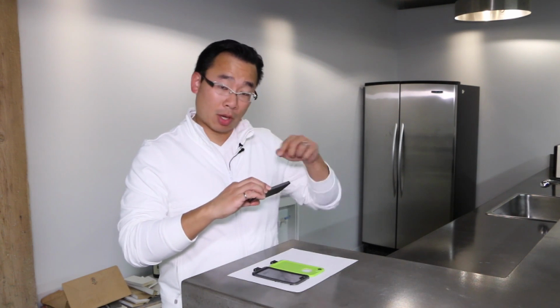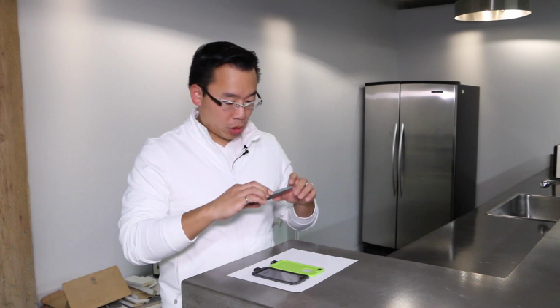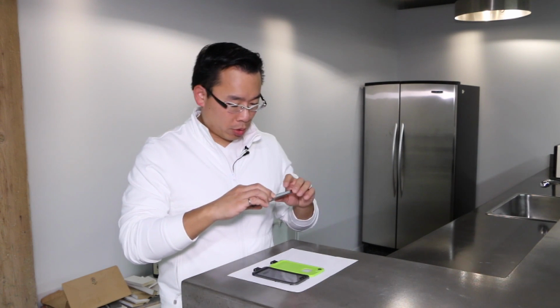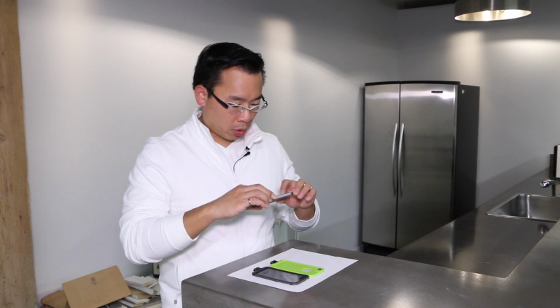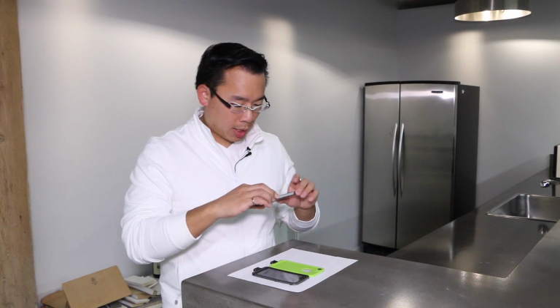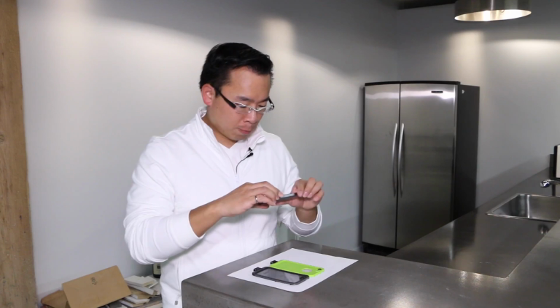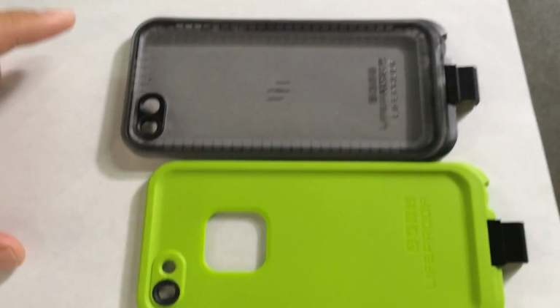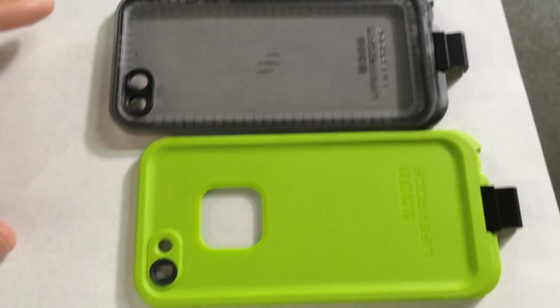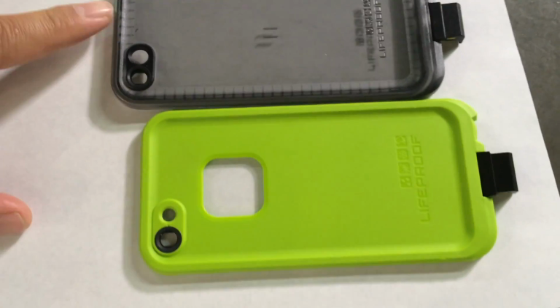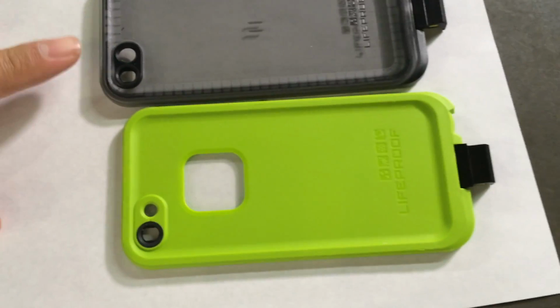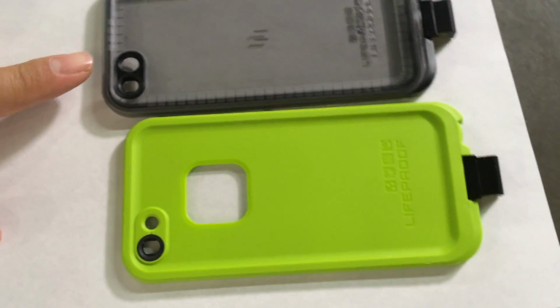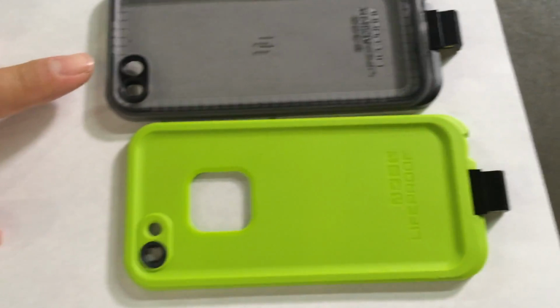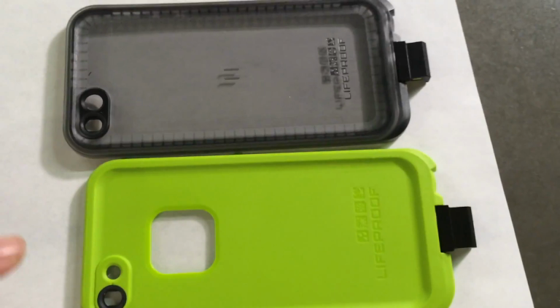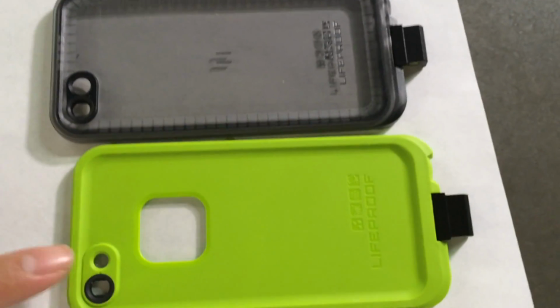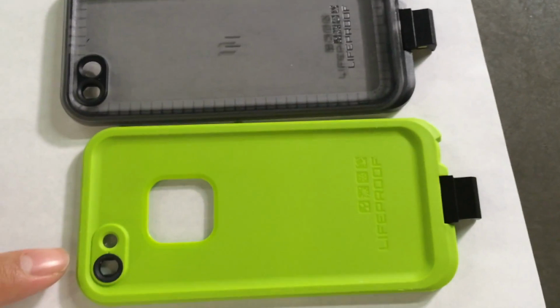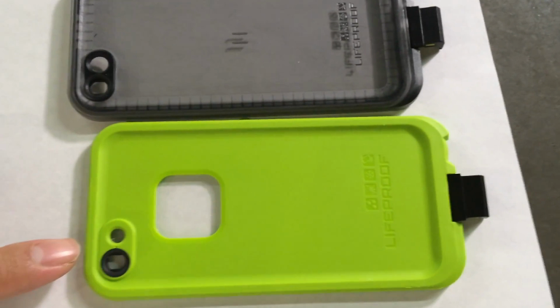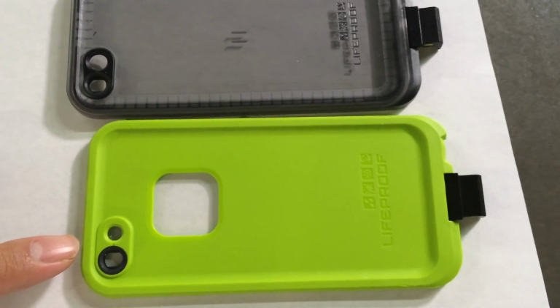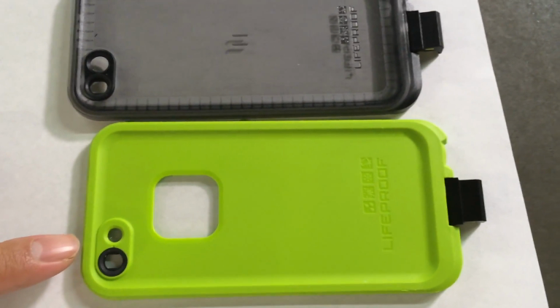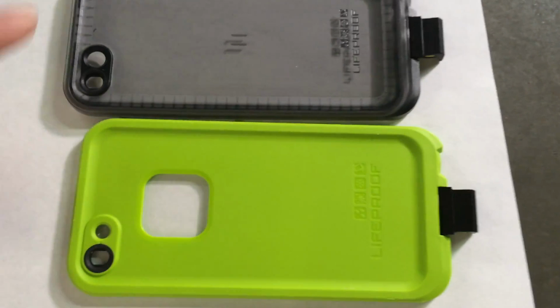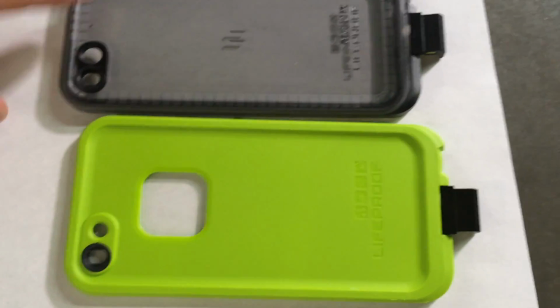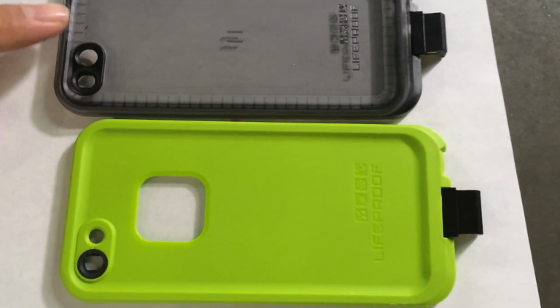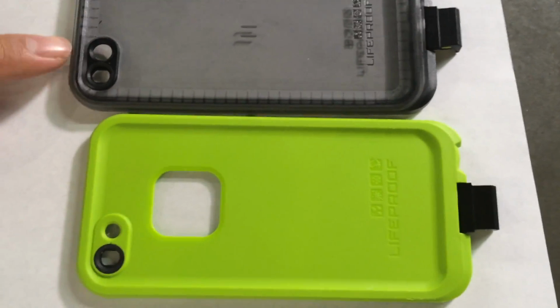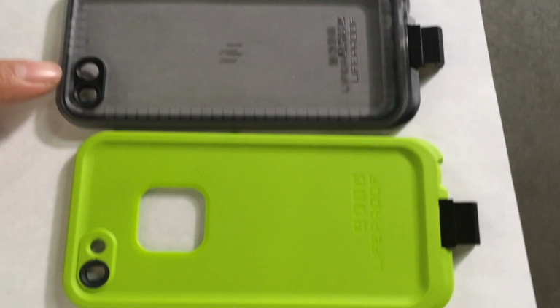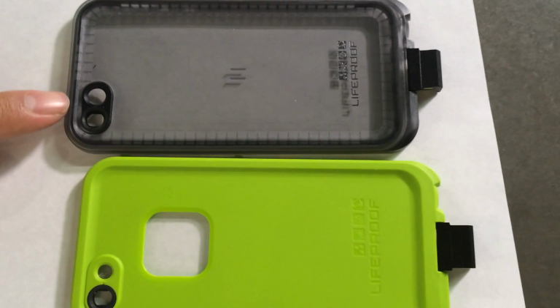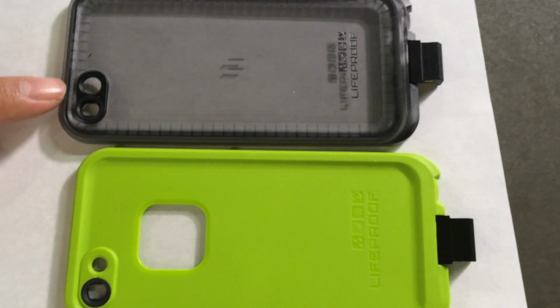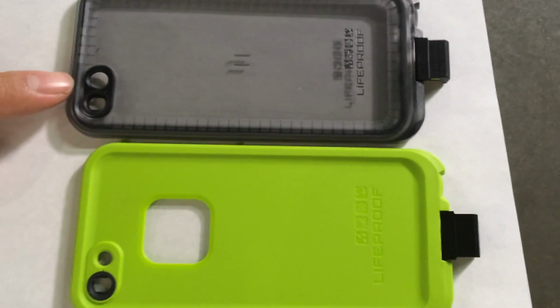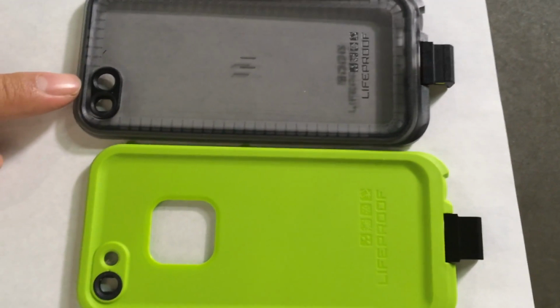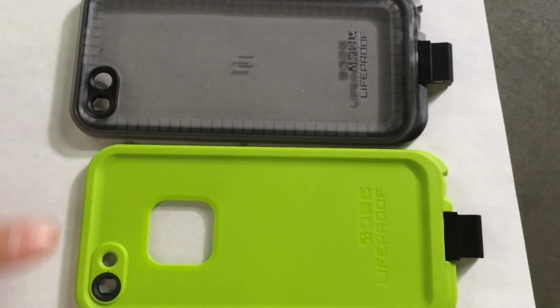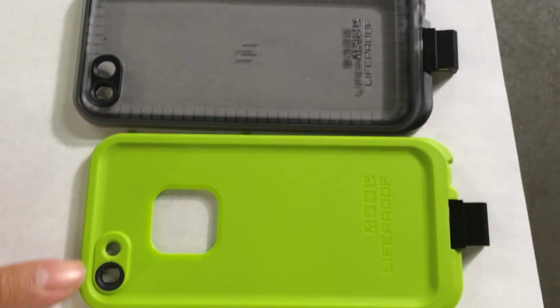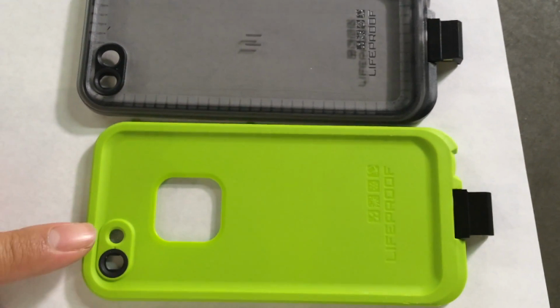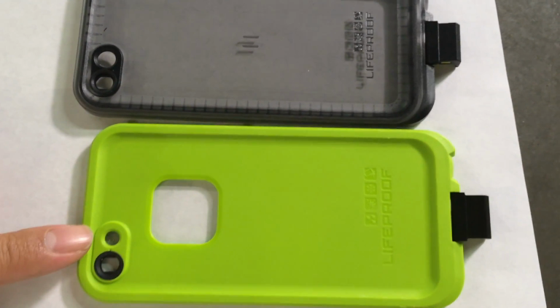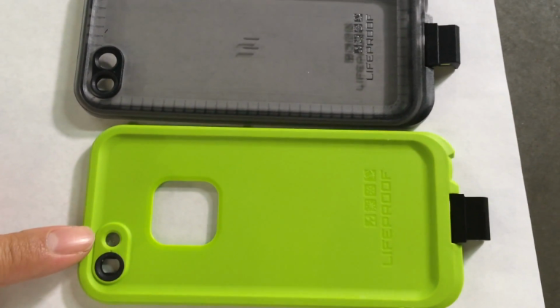I'm going to show you real quick here. As you can see, this is the Nude and this is the Free that we have. The Nude hole is significantly larger than the one for the Free.